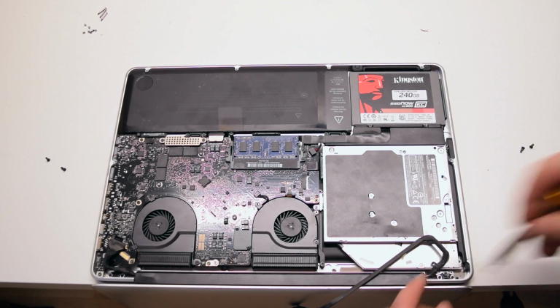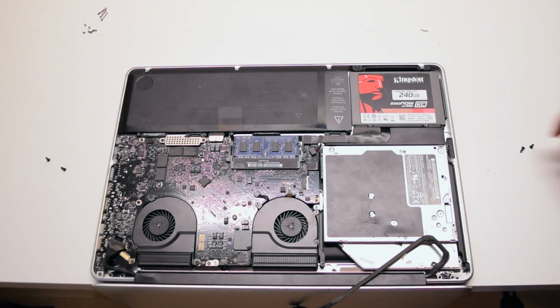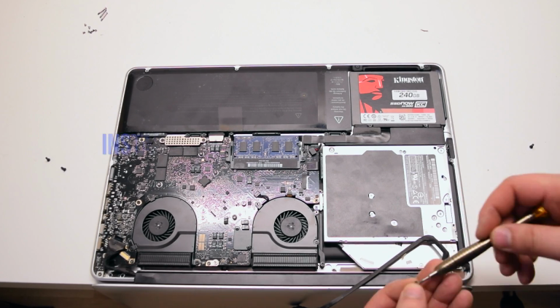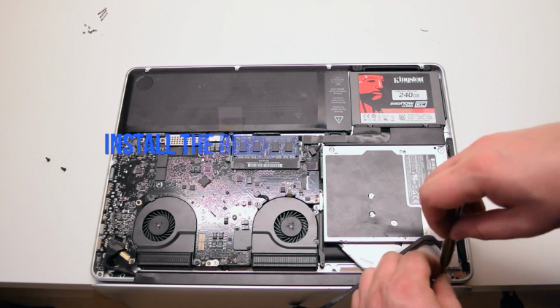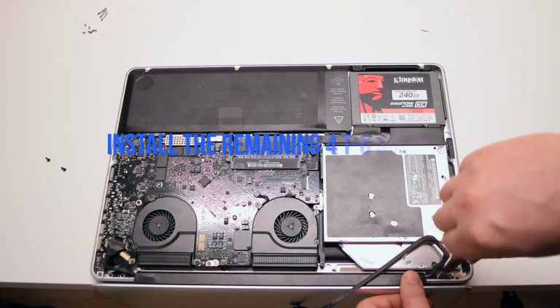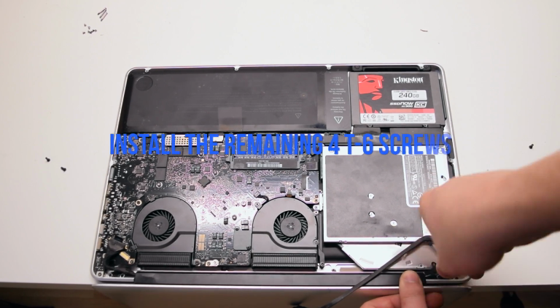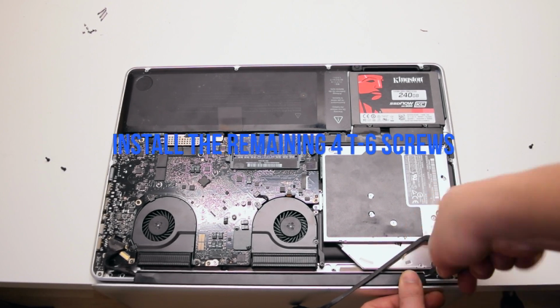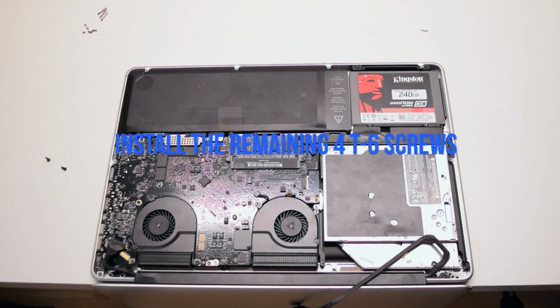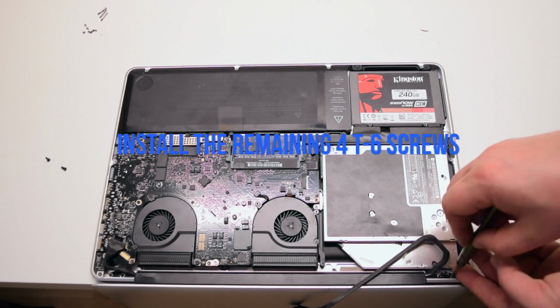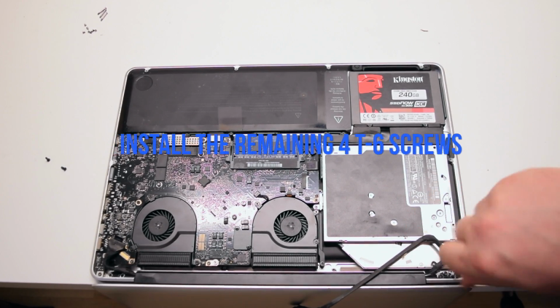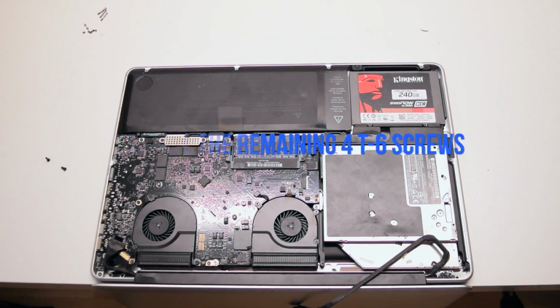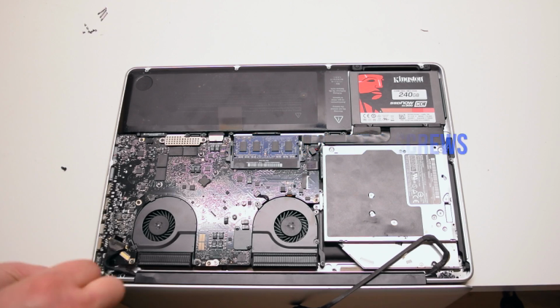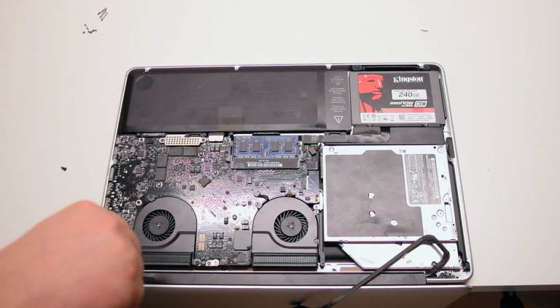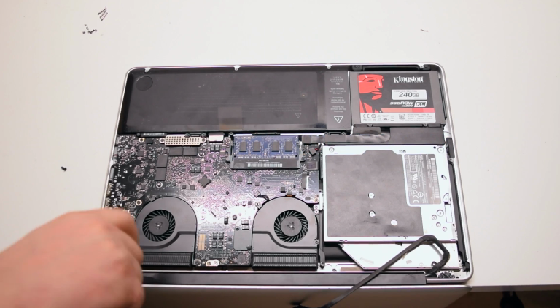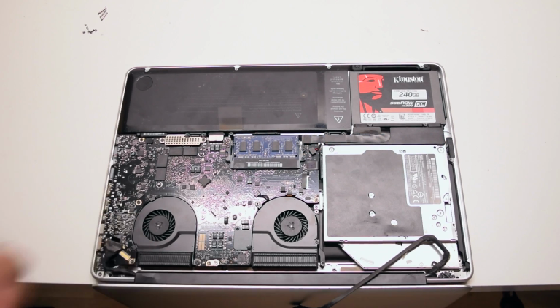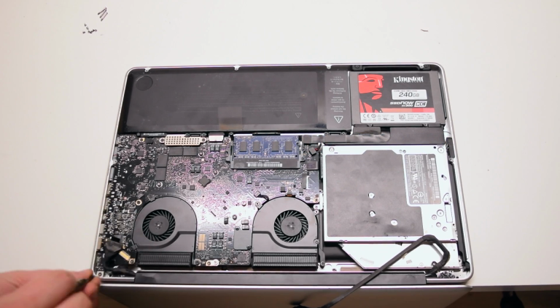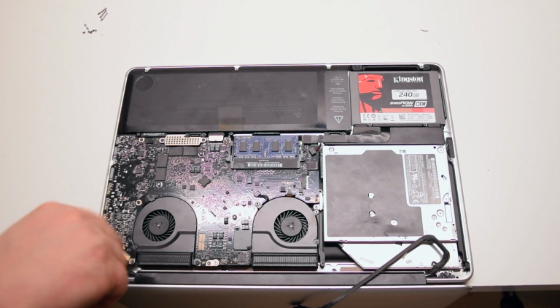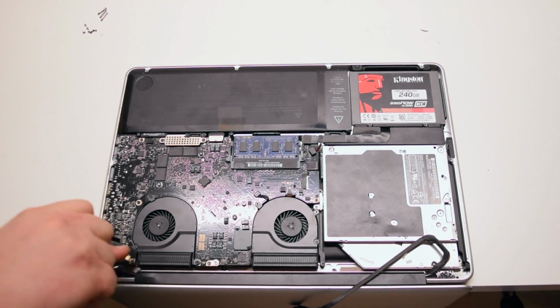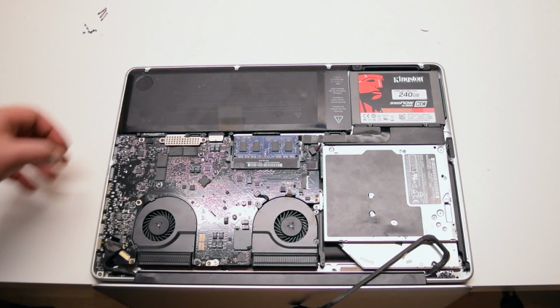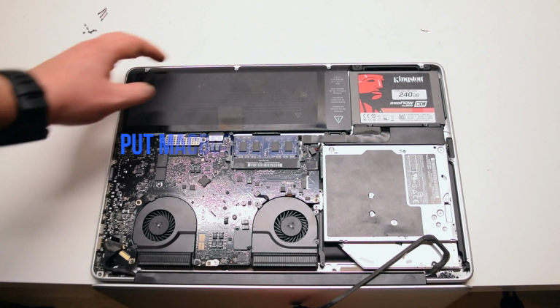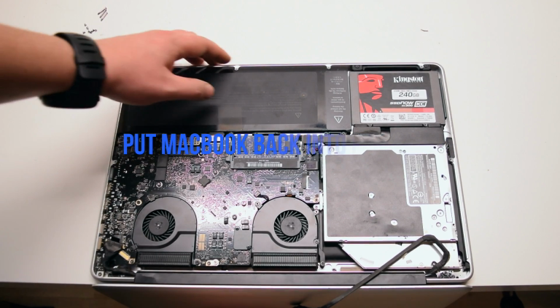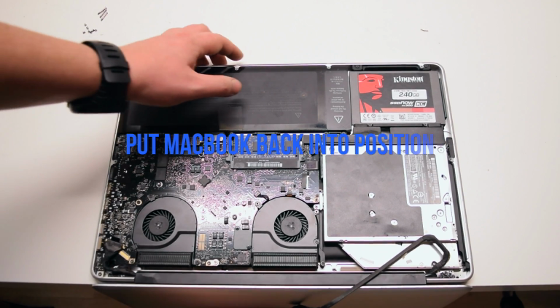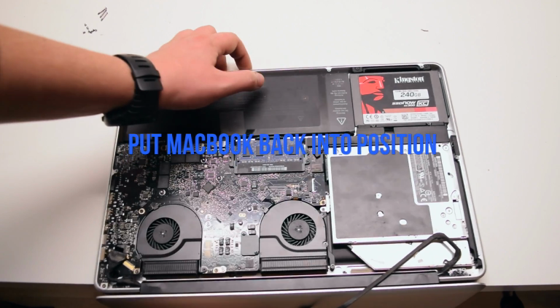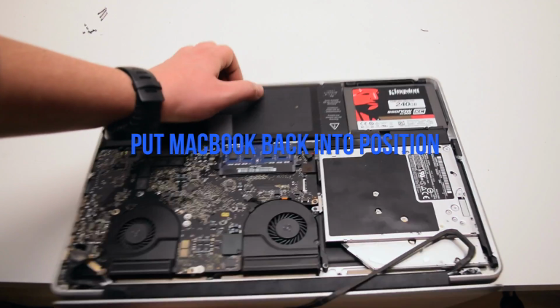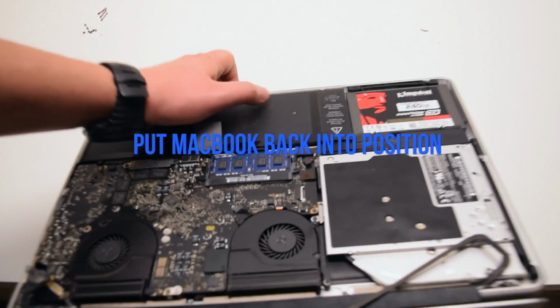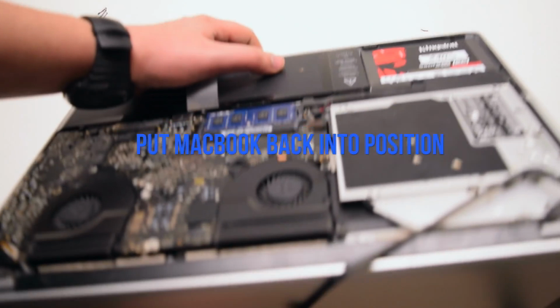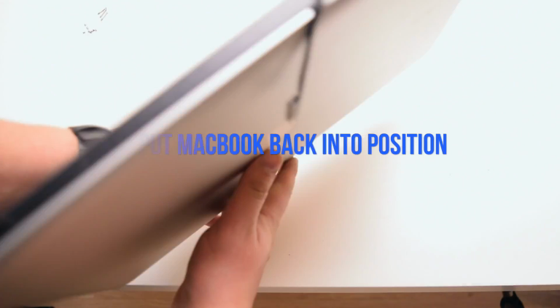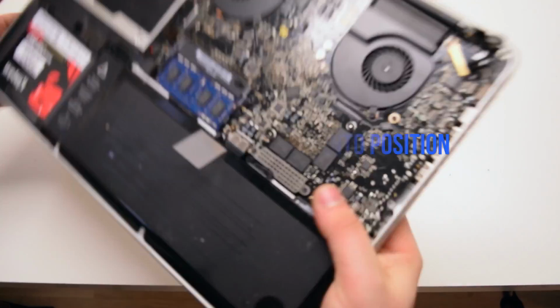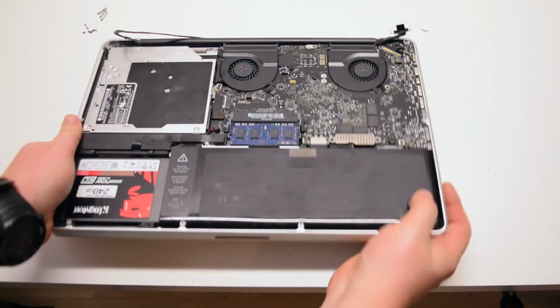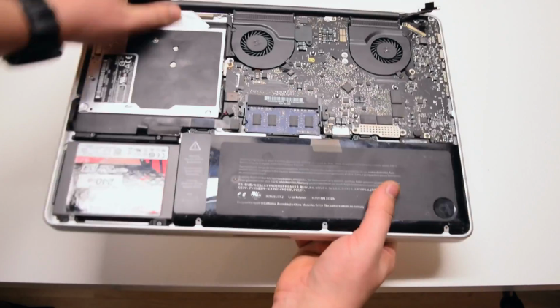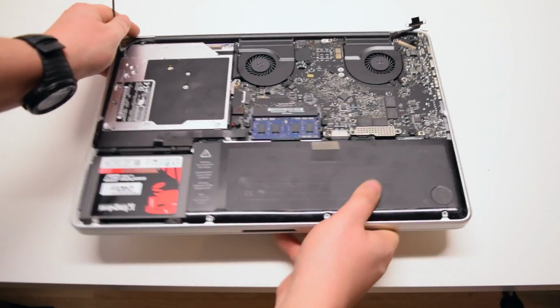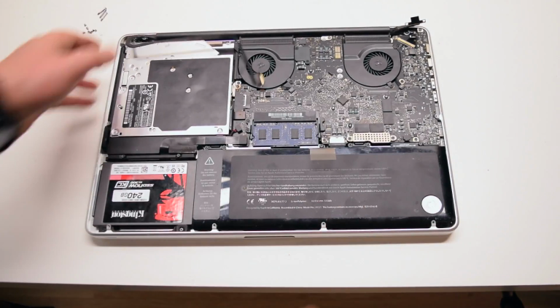Once the two alignment screws have been inserted, reinsert the other four T6 screws. Close the MacBook and put it back into position.